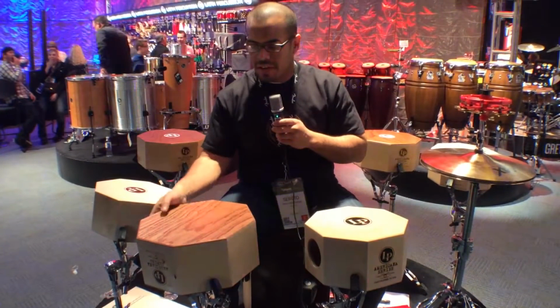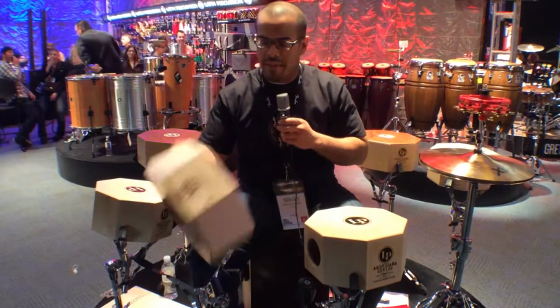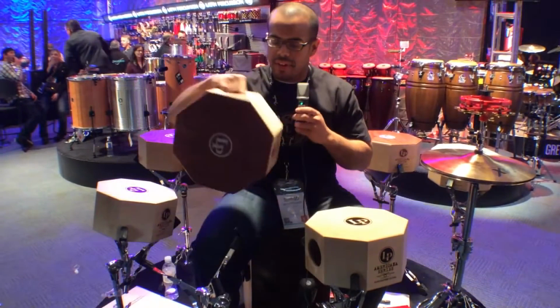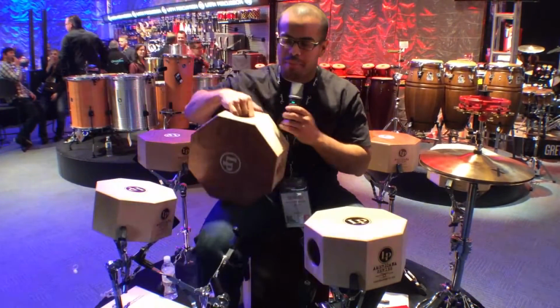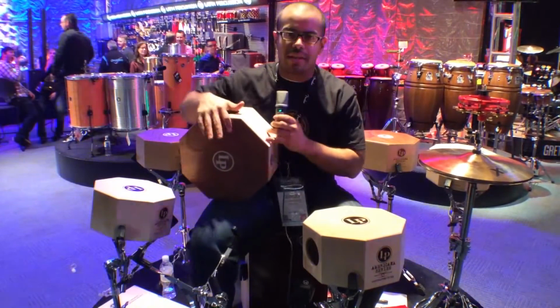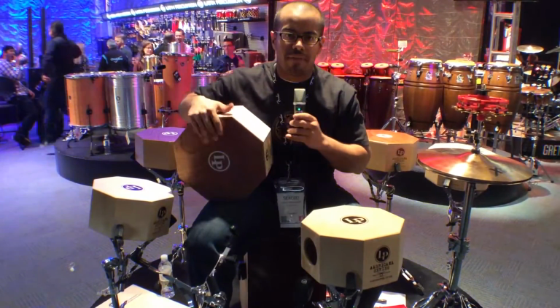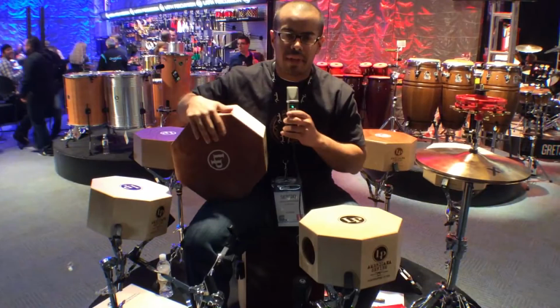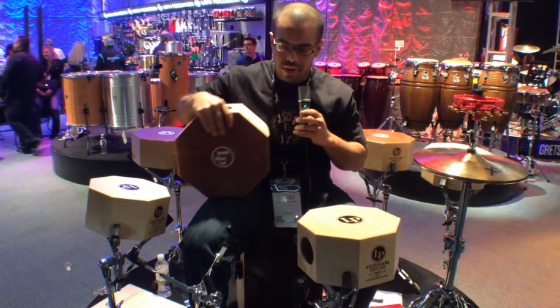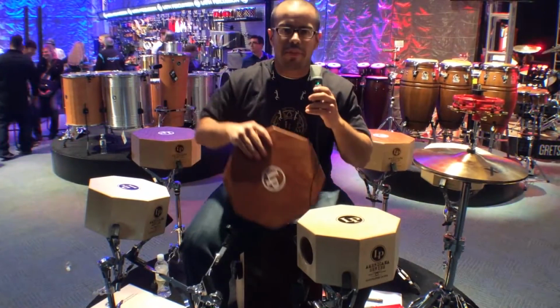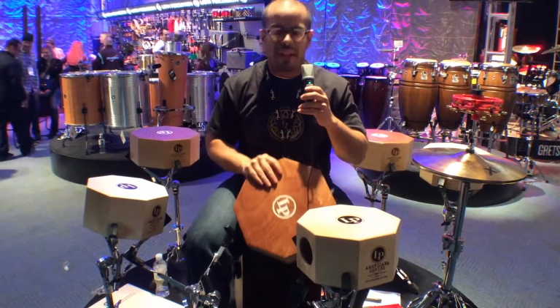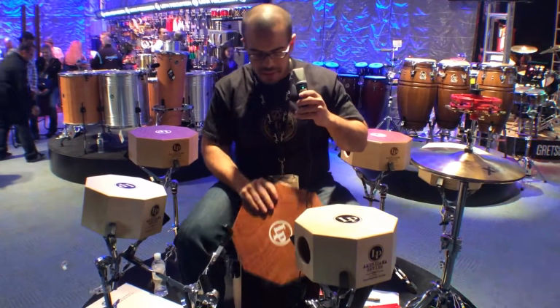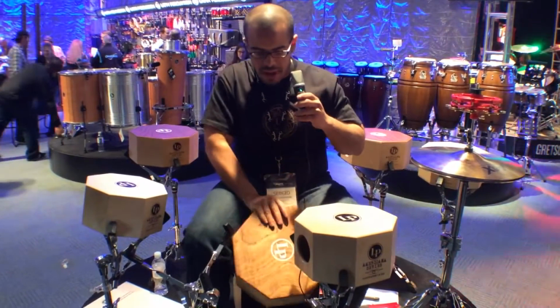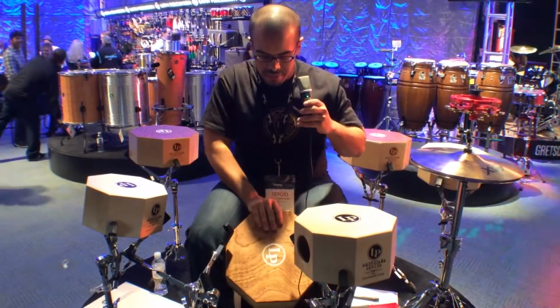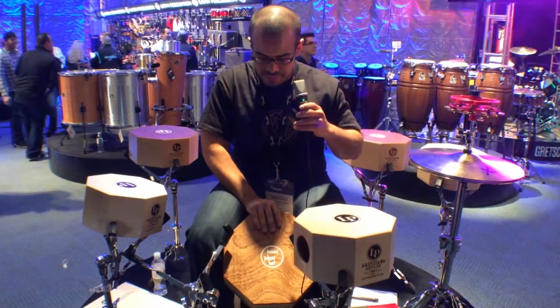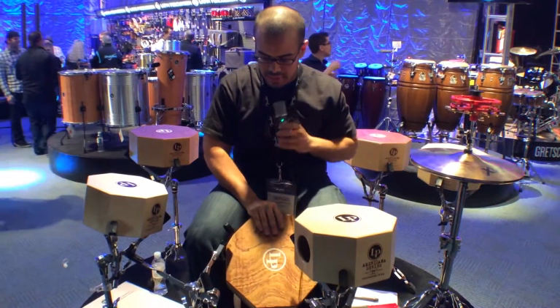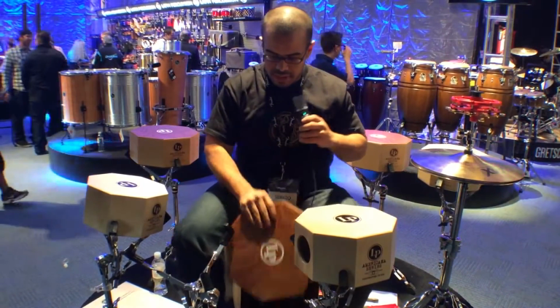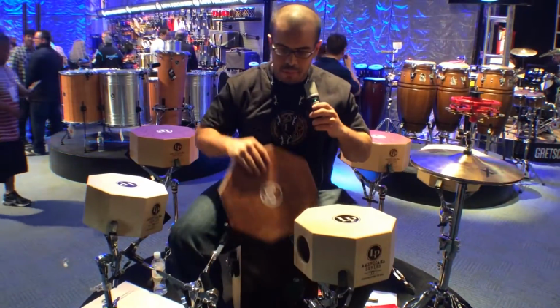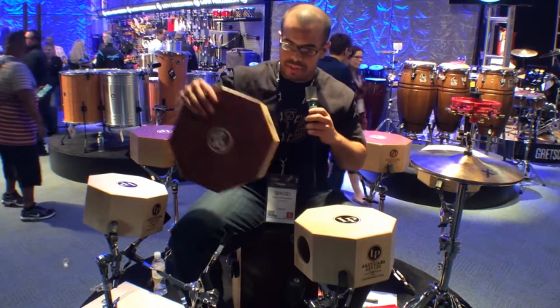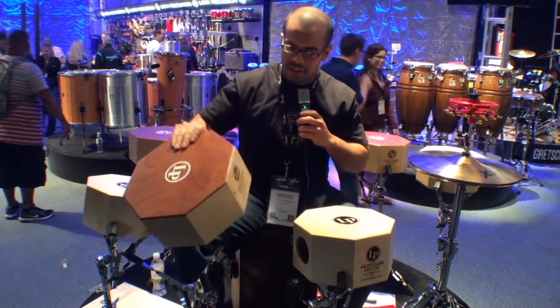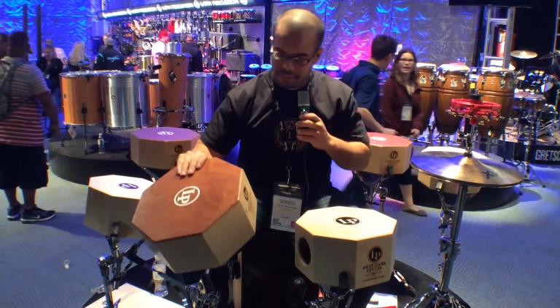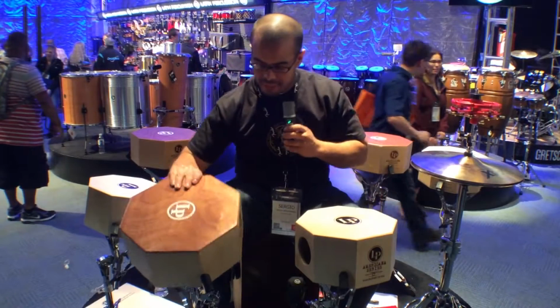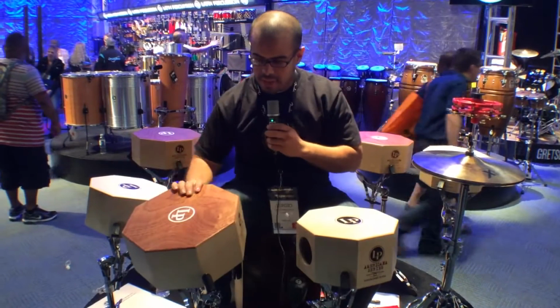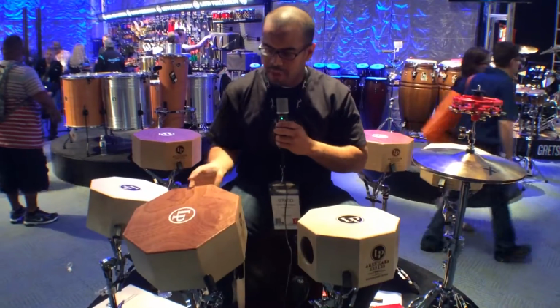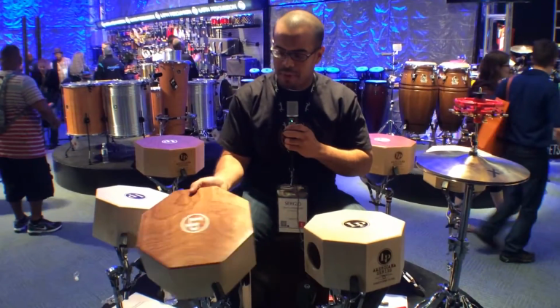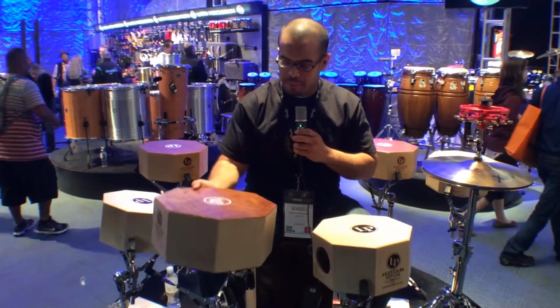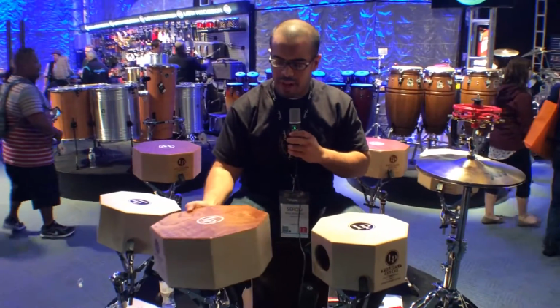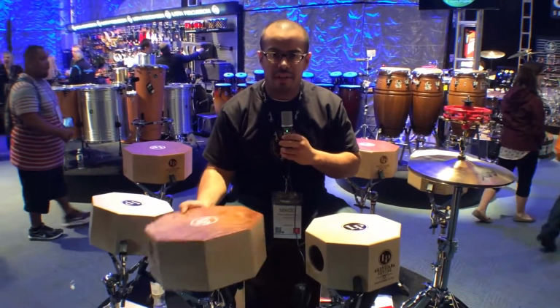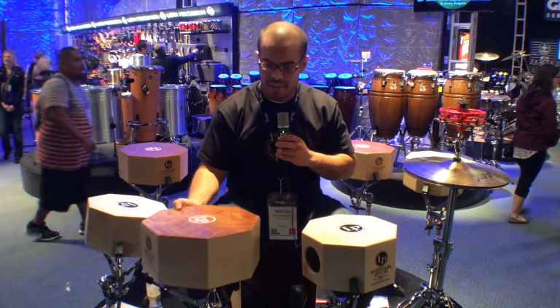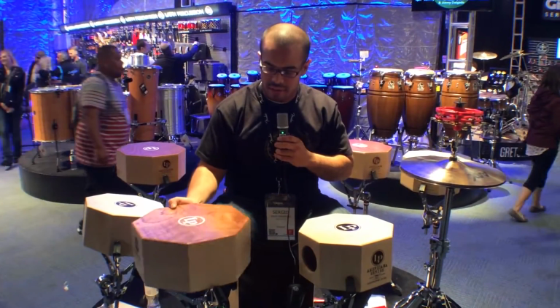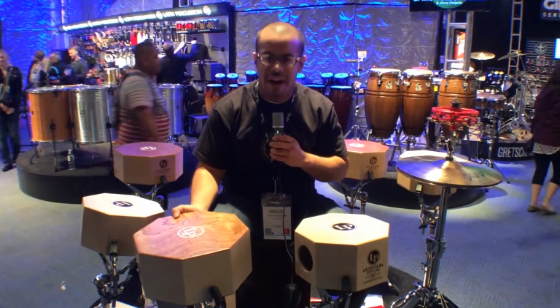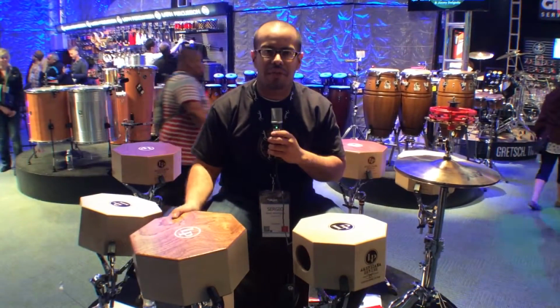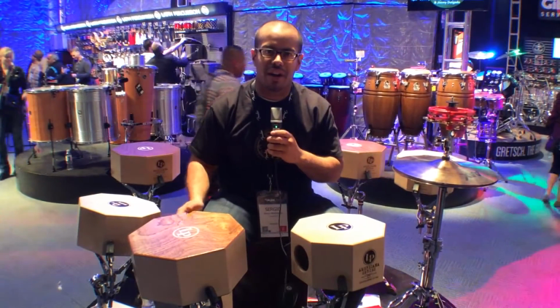You can have this on your lap and play it like a frame drum, or you can play it in between your legs like a set of bongos. It's a multi-purpose instrument — you can play it with brushes or with a cajon mallet. That's our new octo snare cajons.